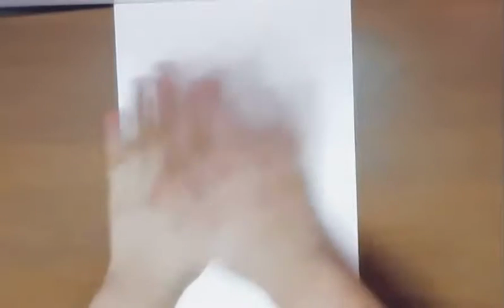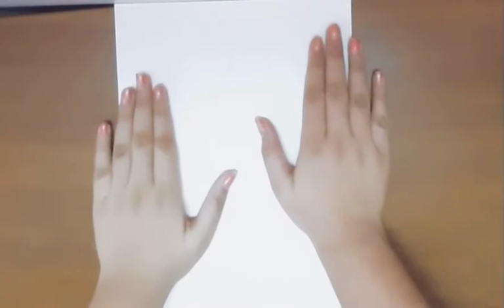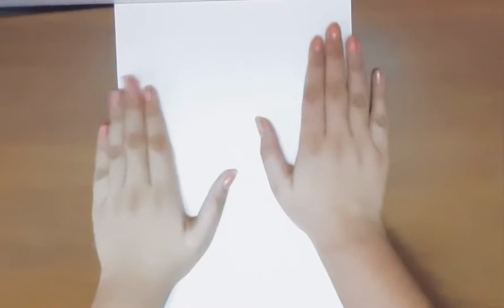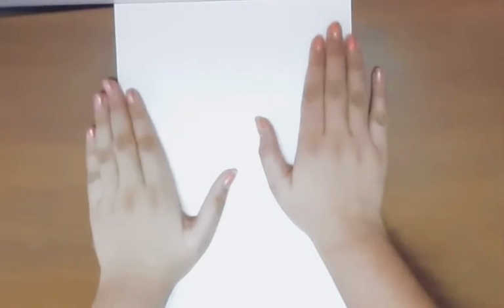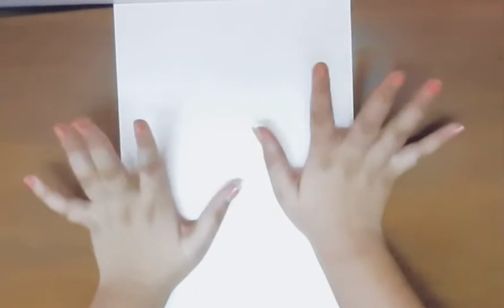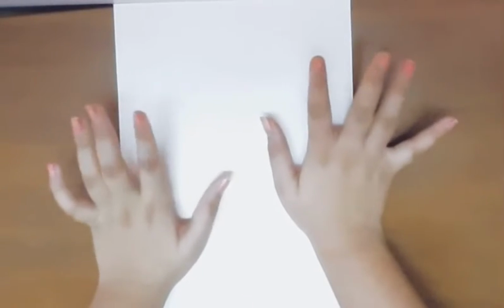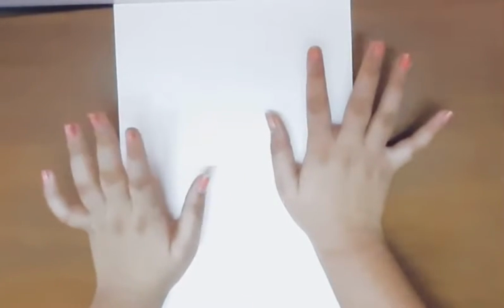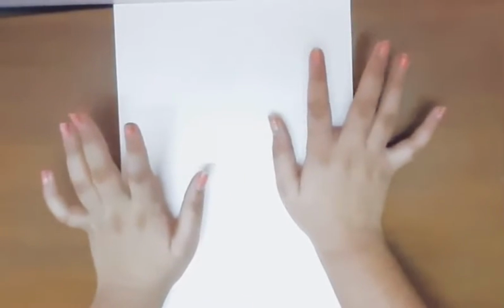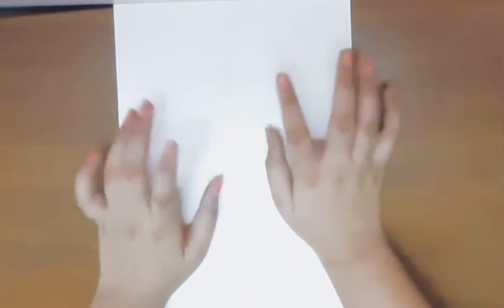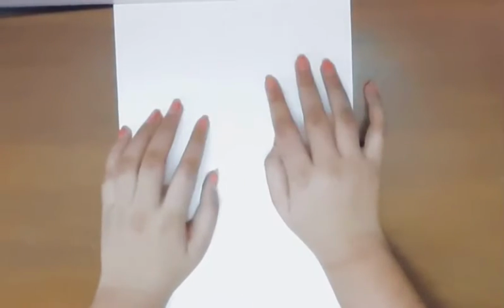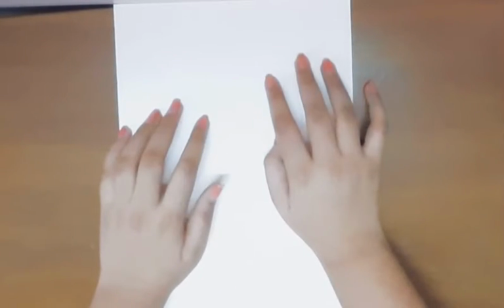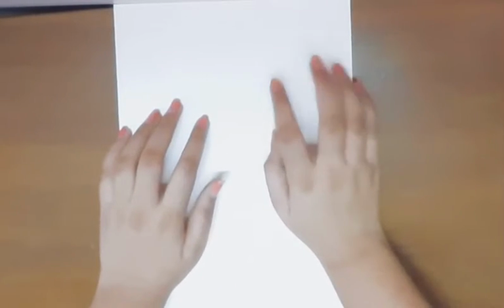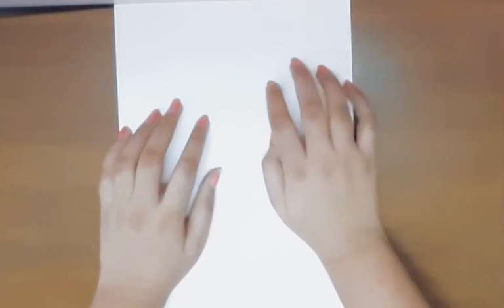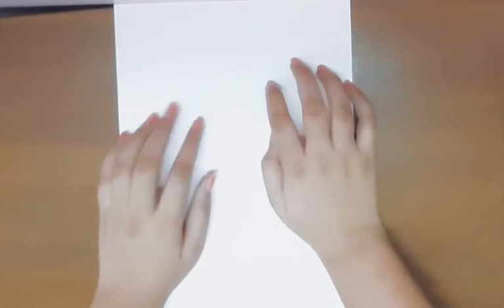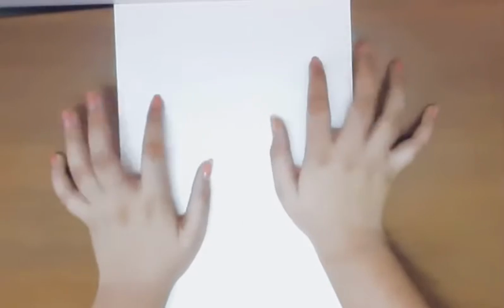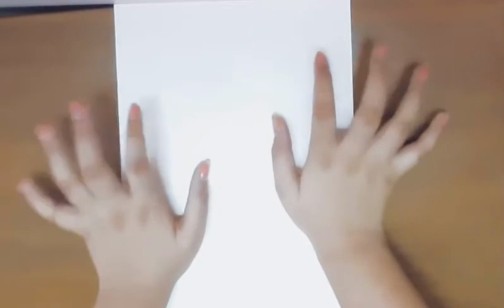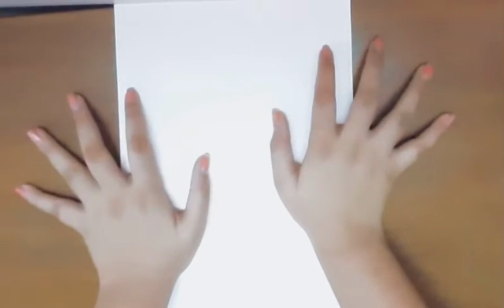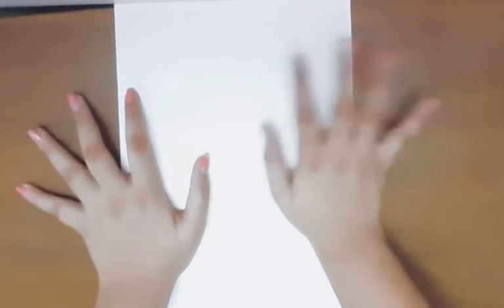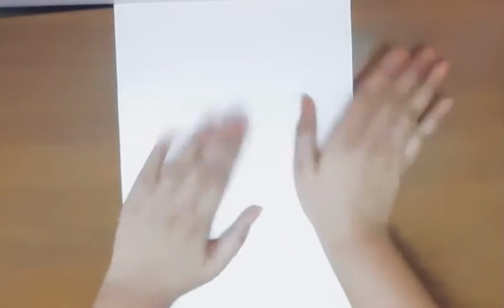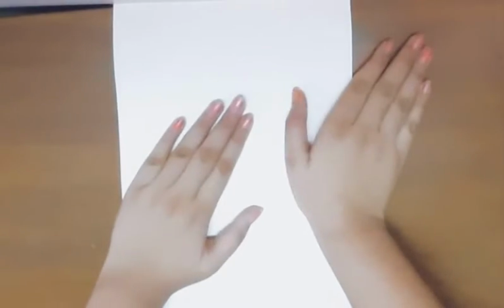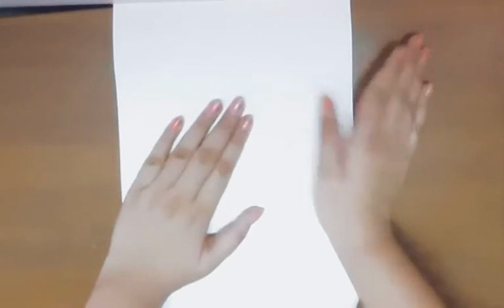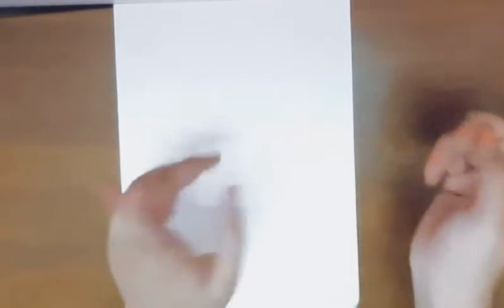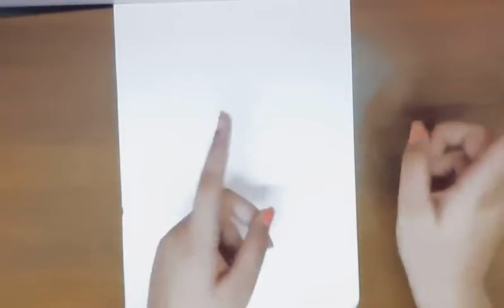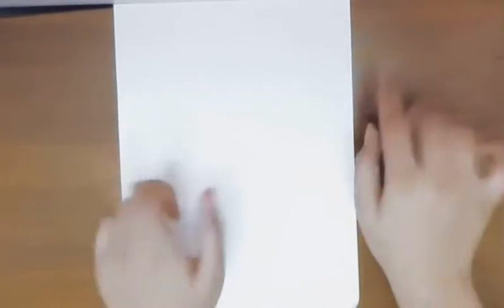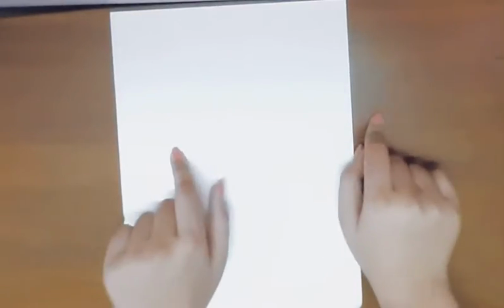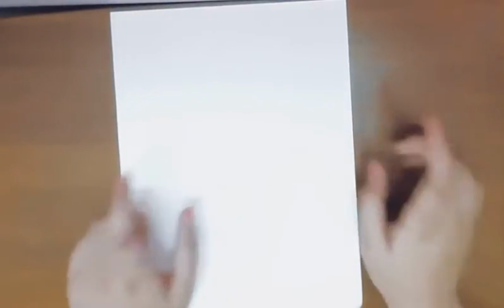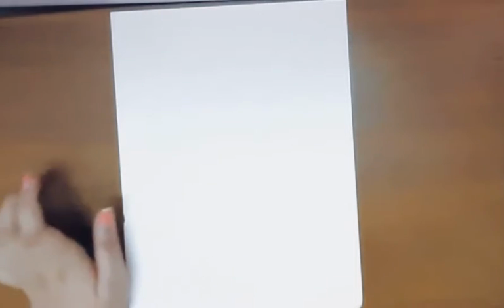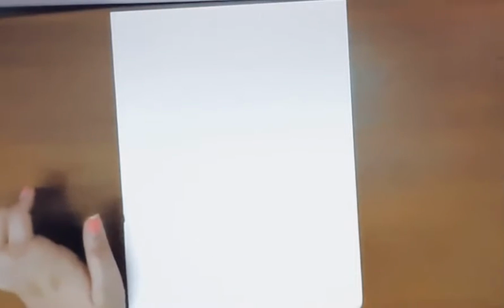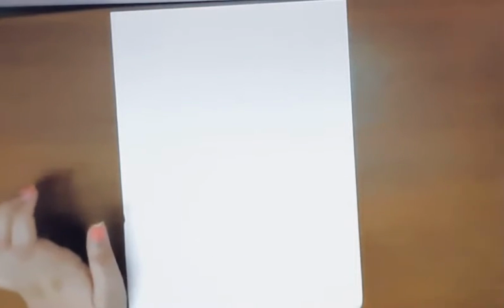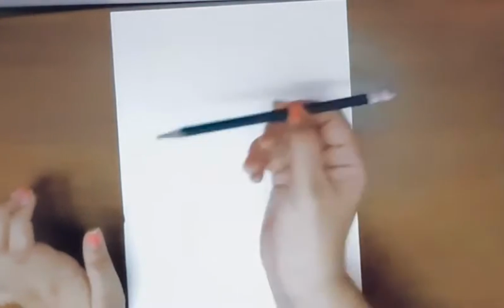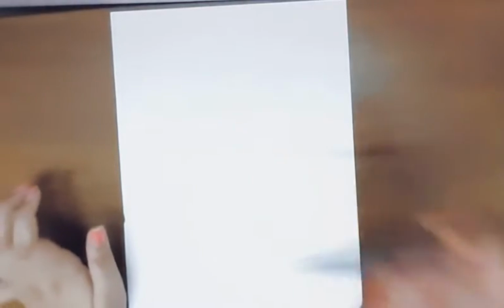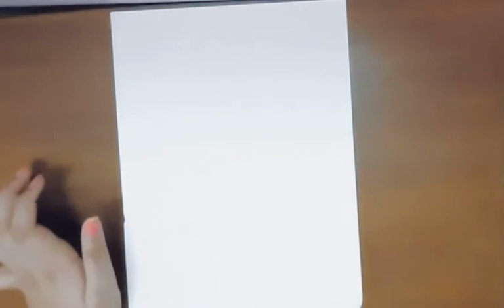Hey guys, welcome back to my channel! In today's video we'll be drawing a butterfly scenery. So without further ado, let's get started. First we'll take our pencil.